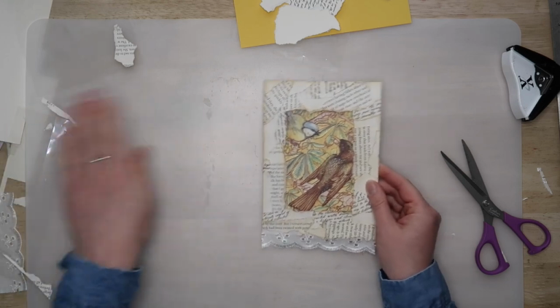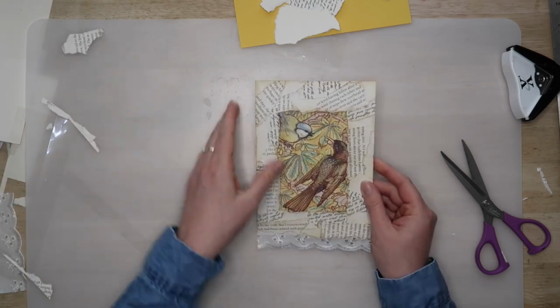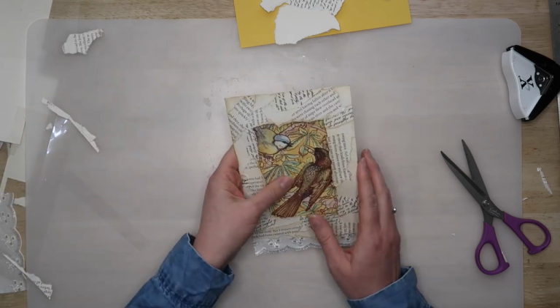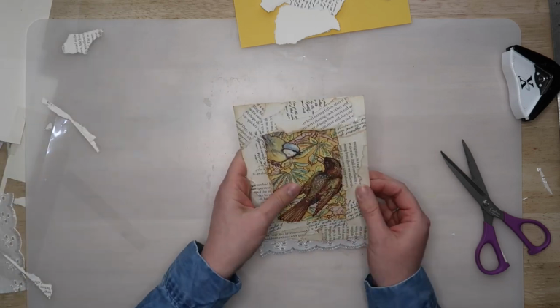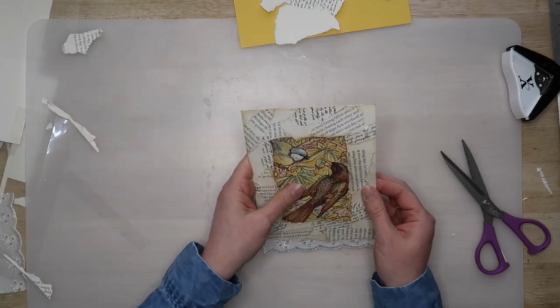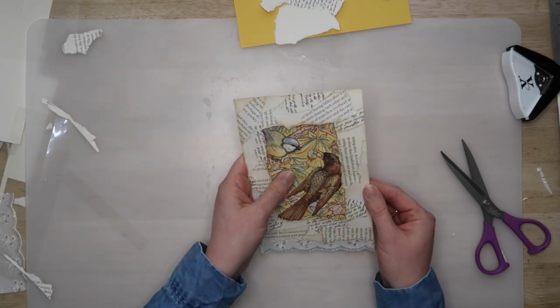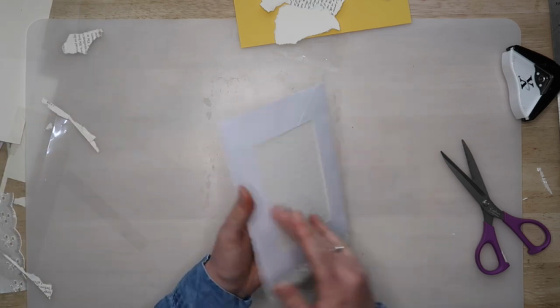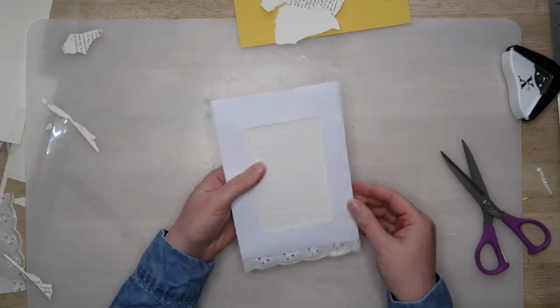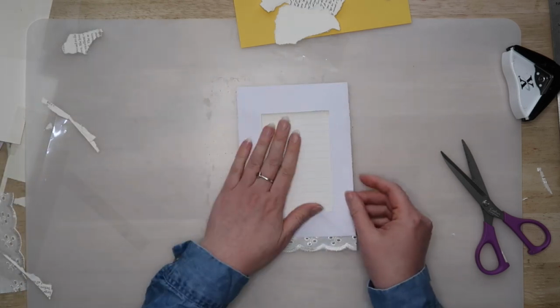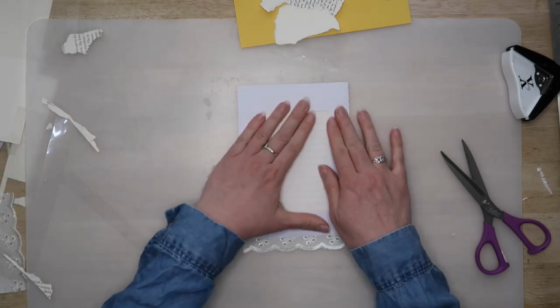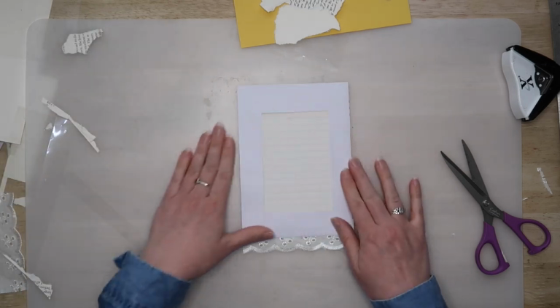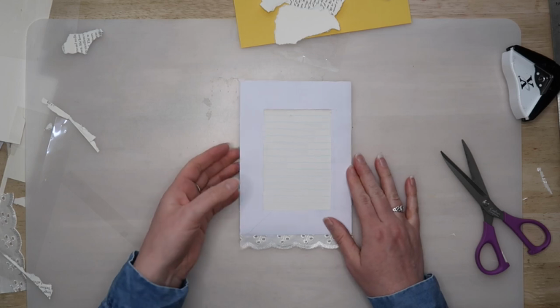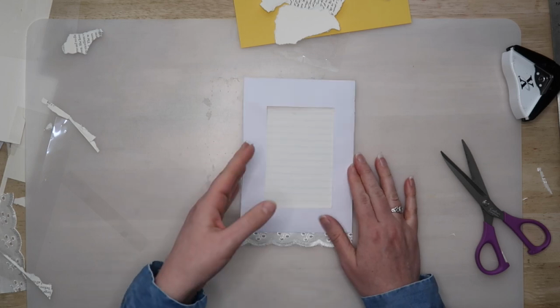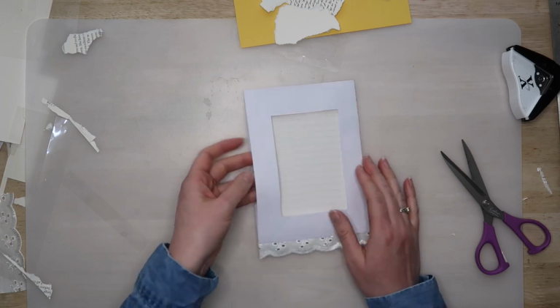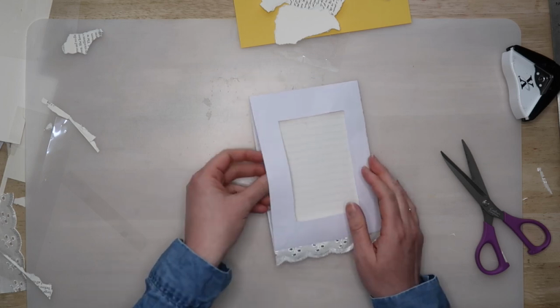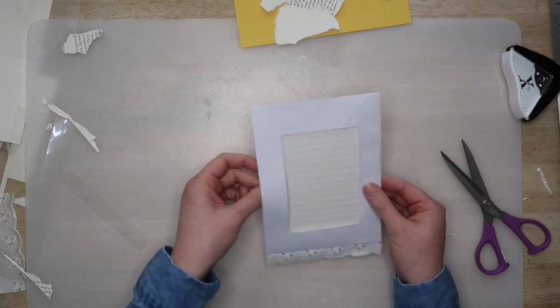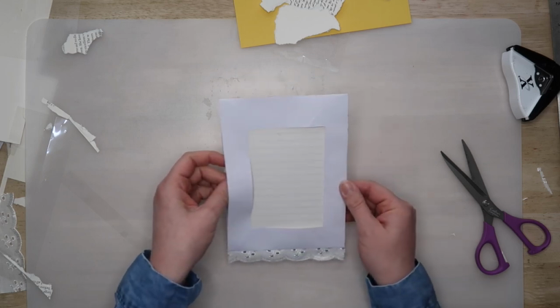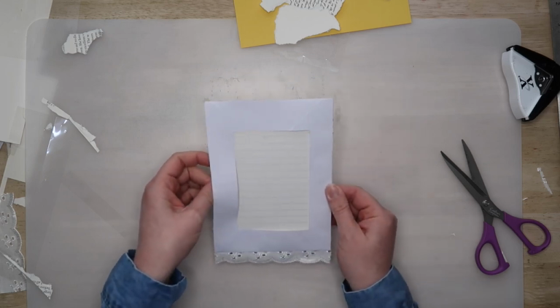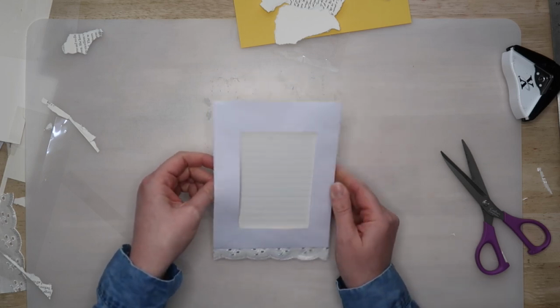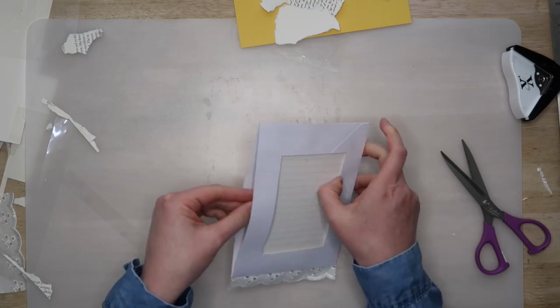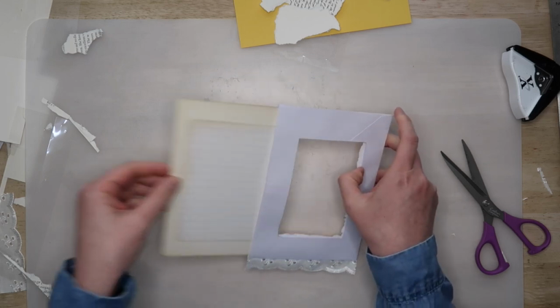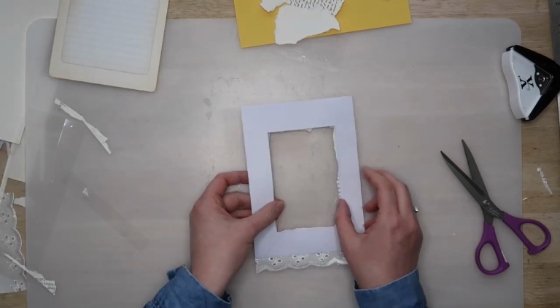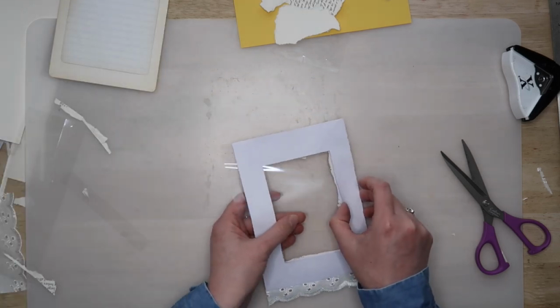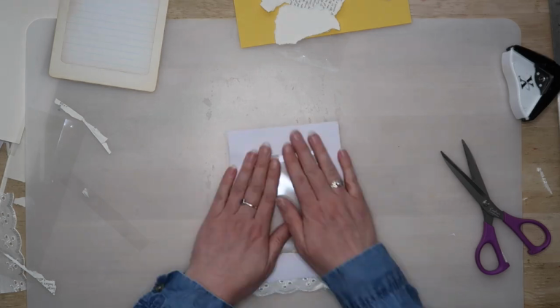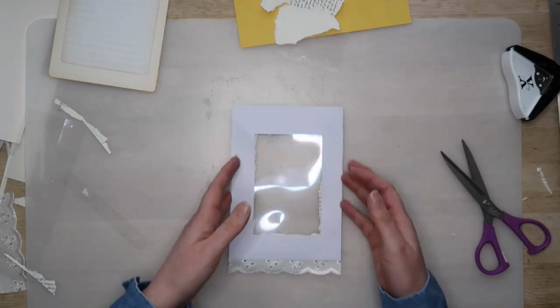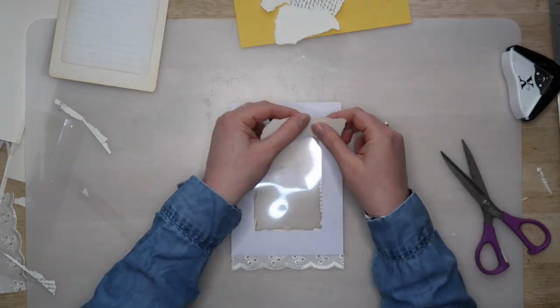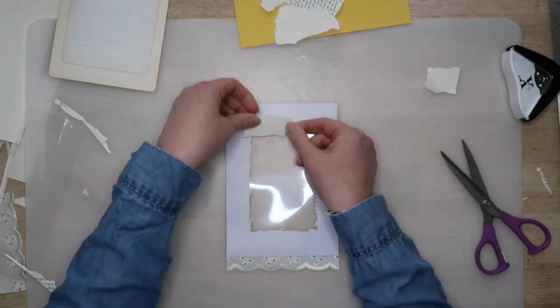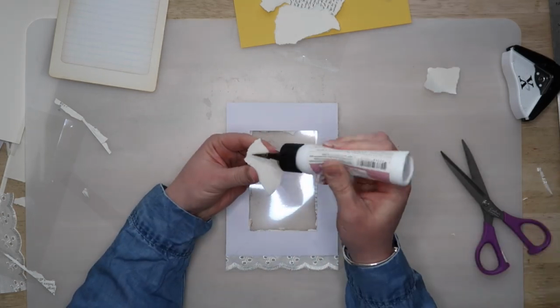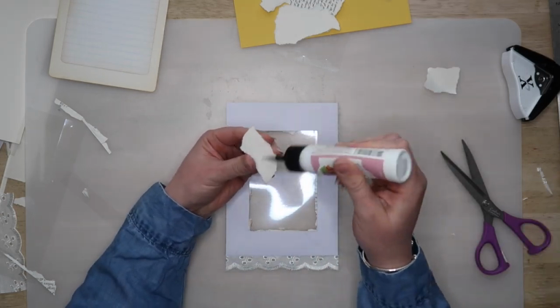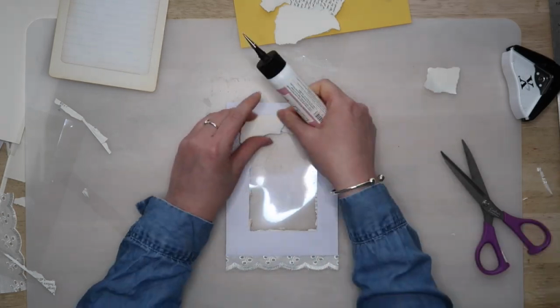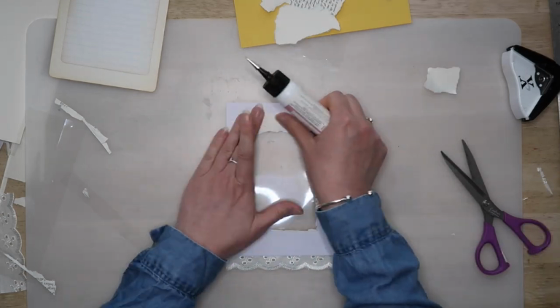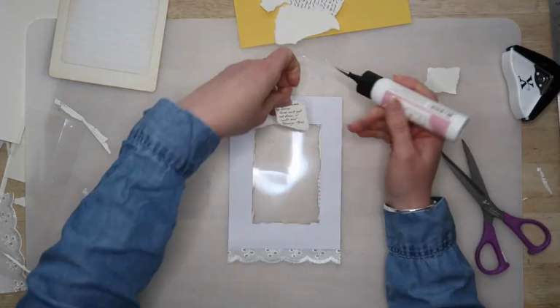The next thing I needed to do was to collage the back panel as well, so I just repeated the same steps as before — tore up lots of little pieces of book page and pasted them on top of the frame.